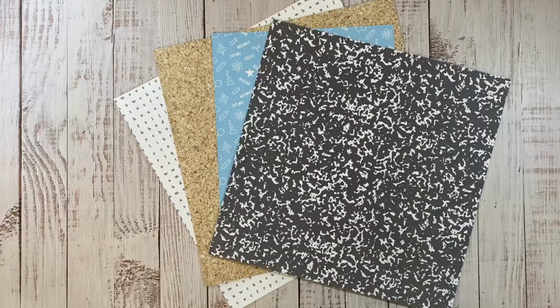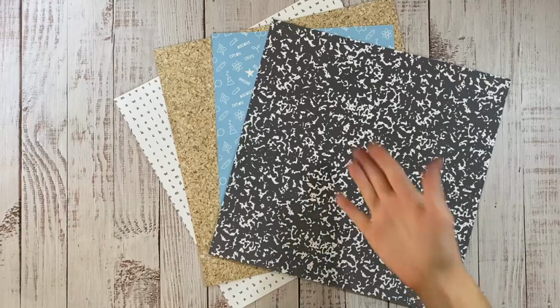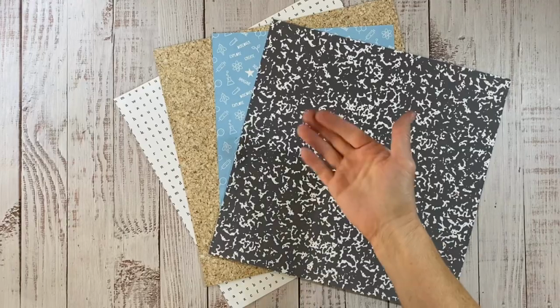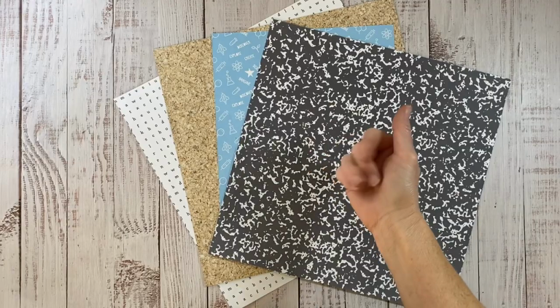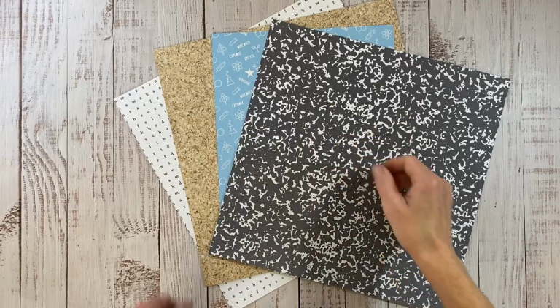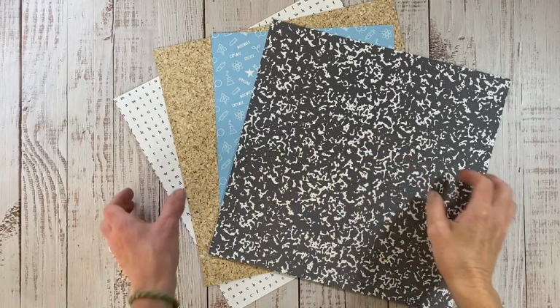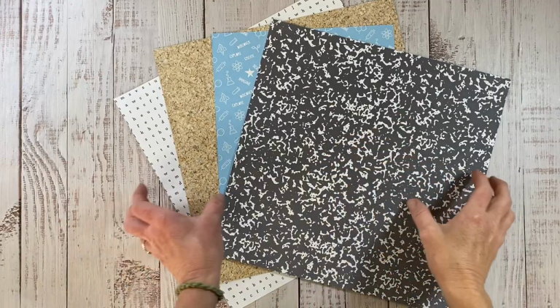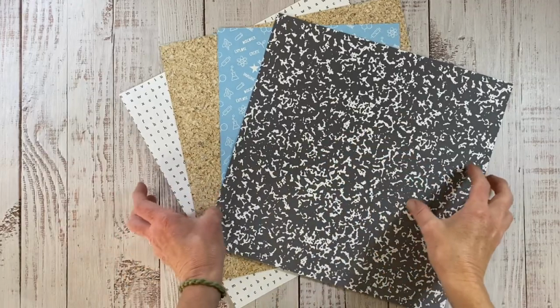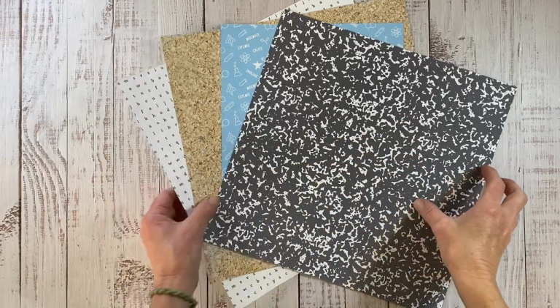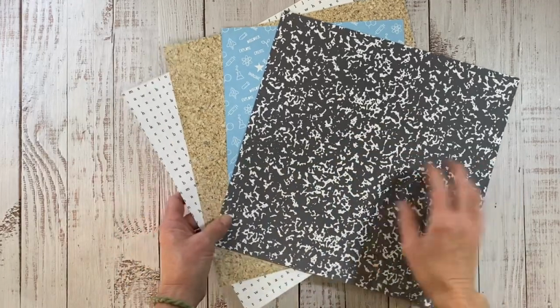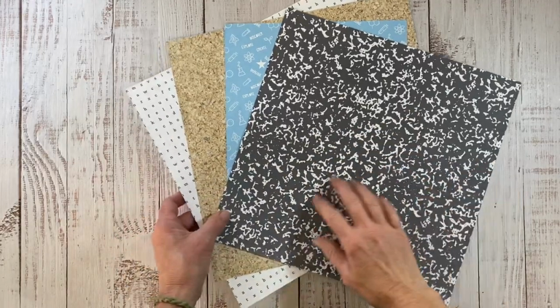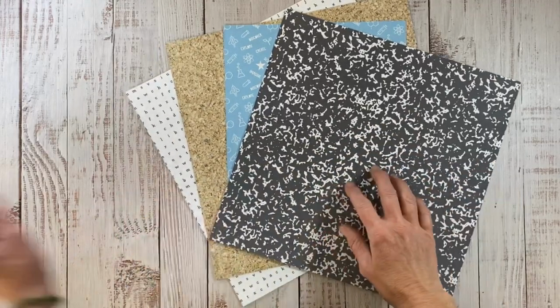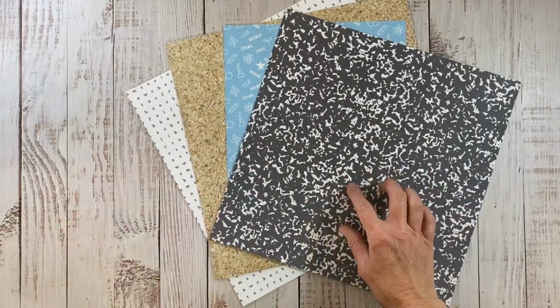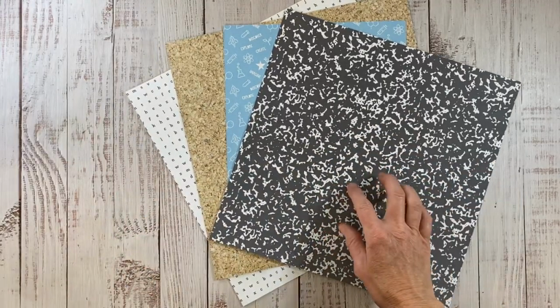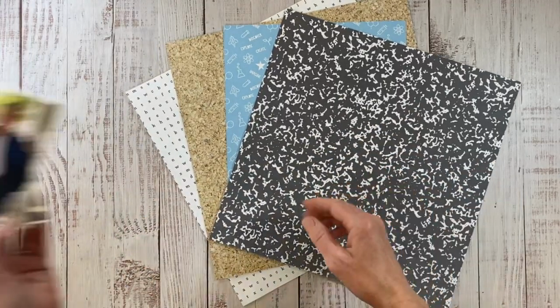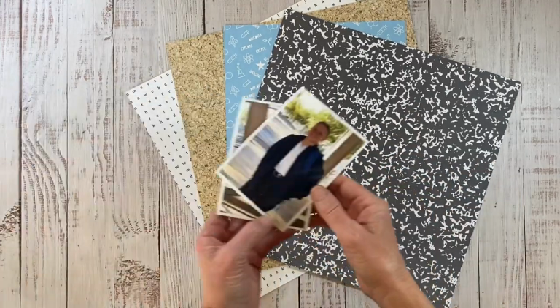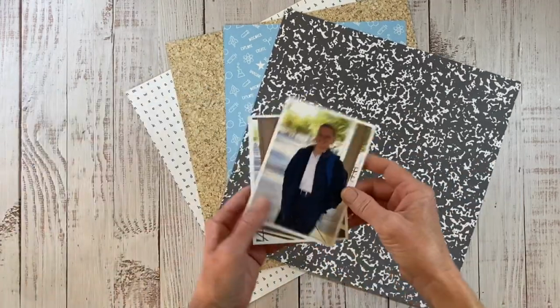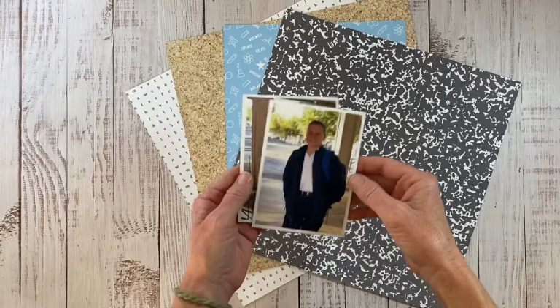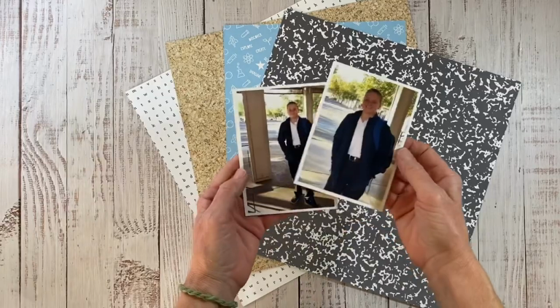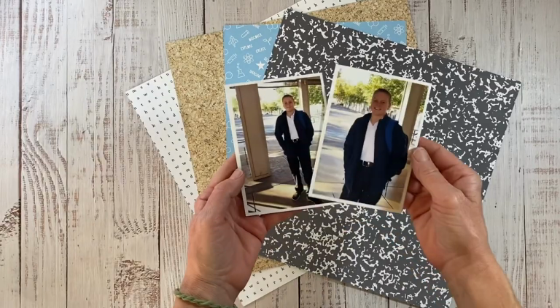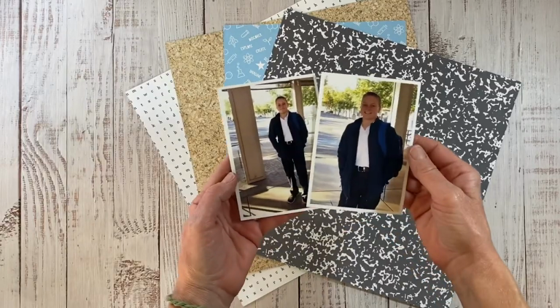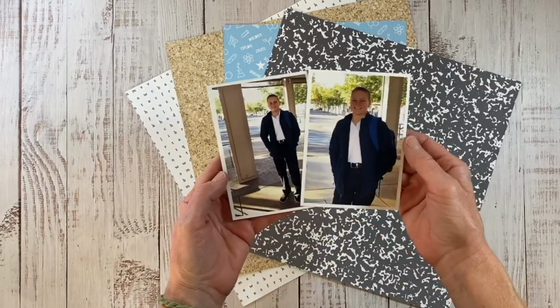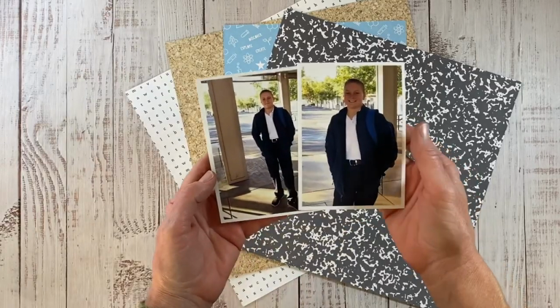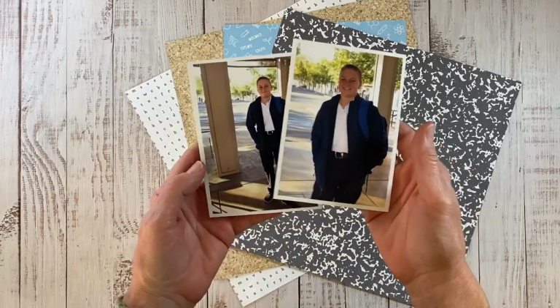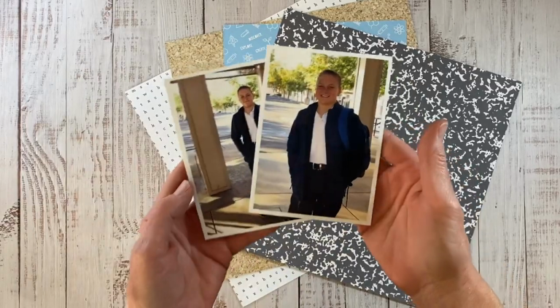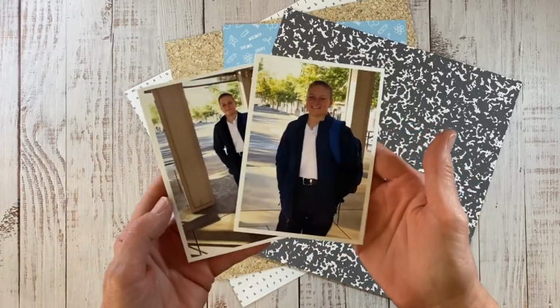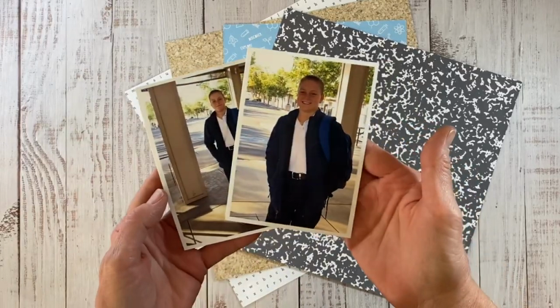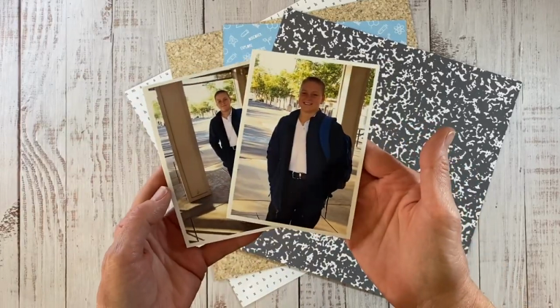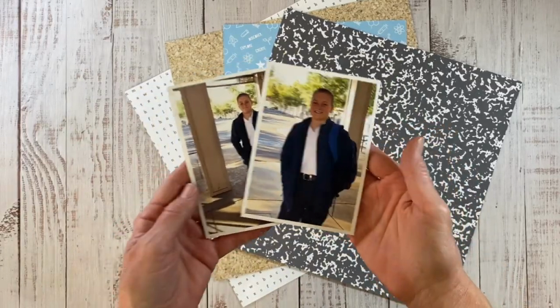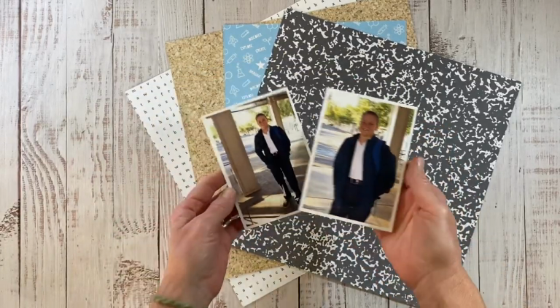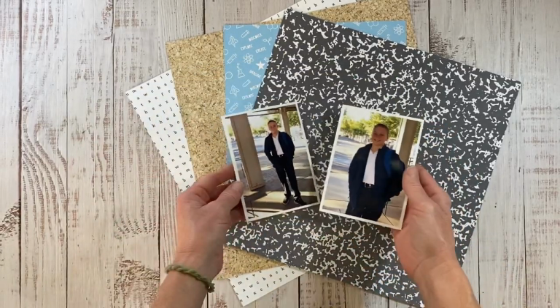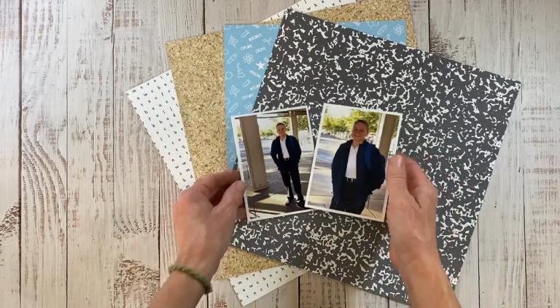Hello everyone, welcome back to my channel. We're going to create a scrapbook layout with the Smarty Pants collection and we're focusing on using stickers, small stickers from those coordinating sticker sheets.